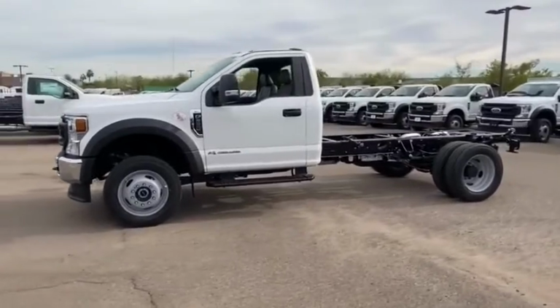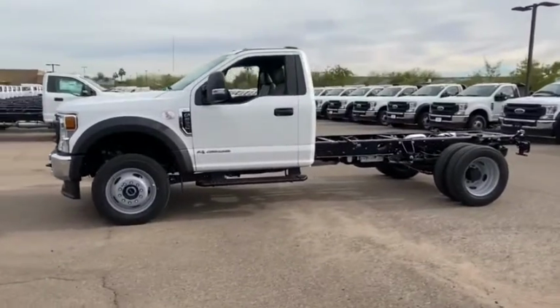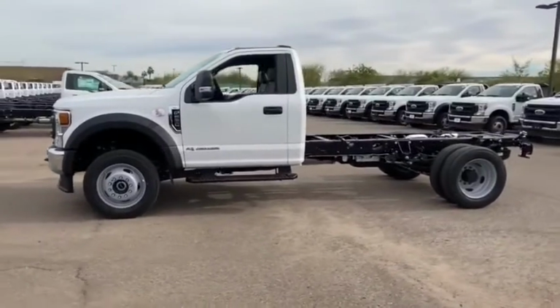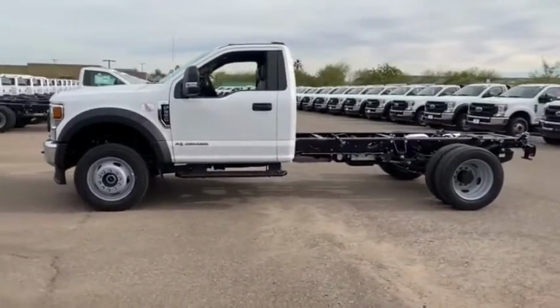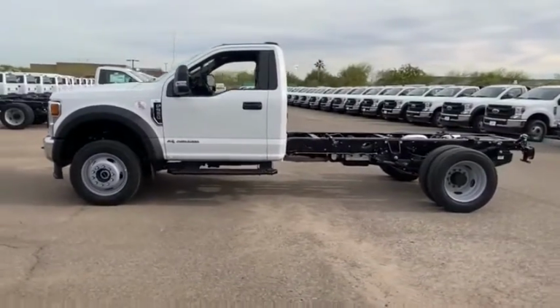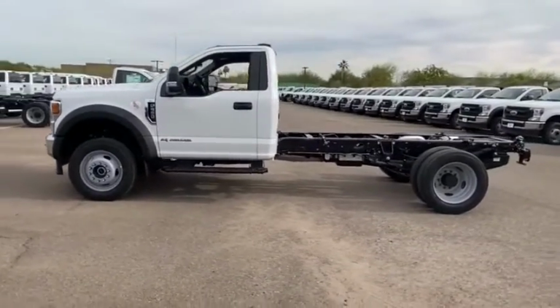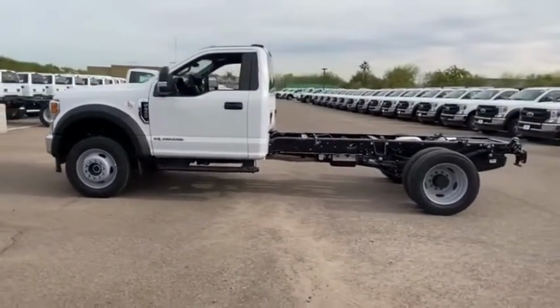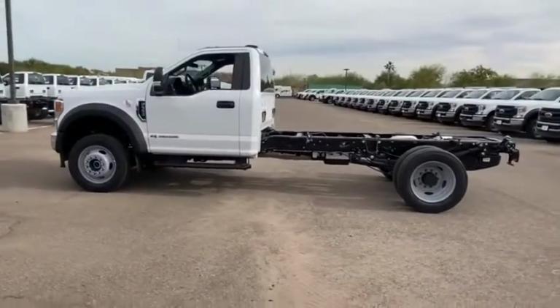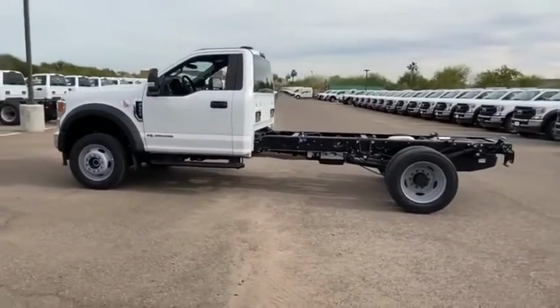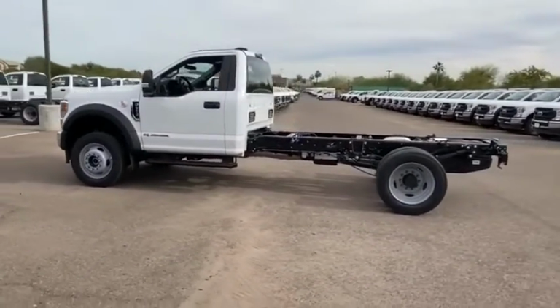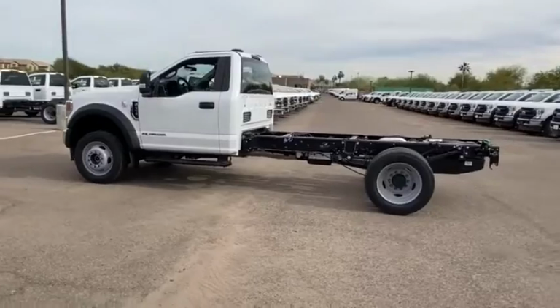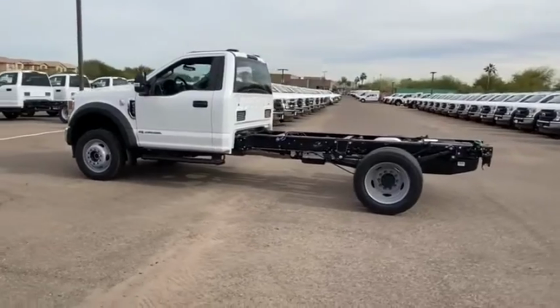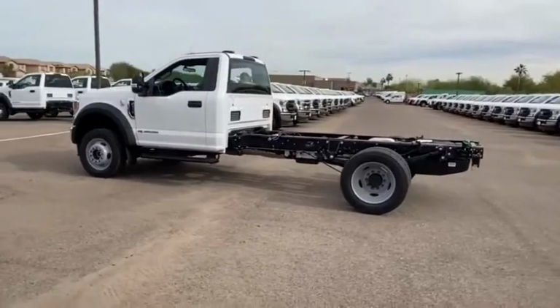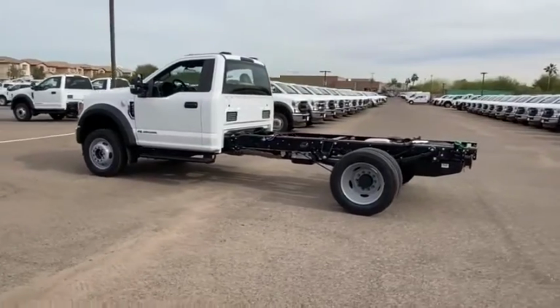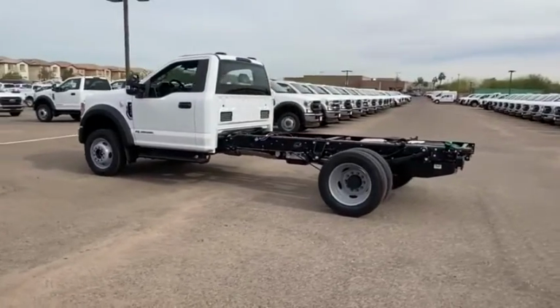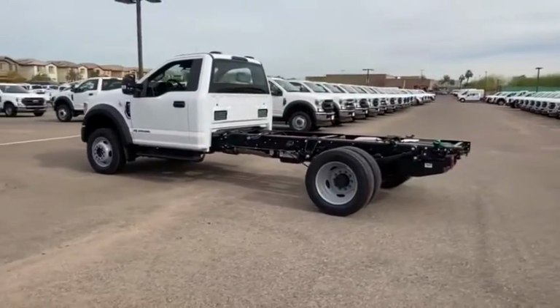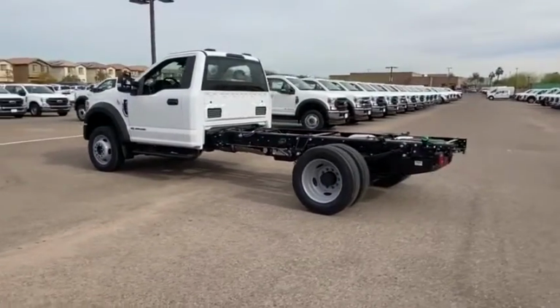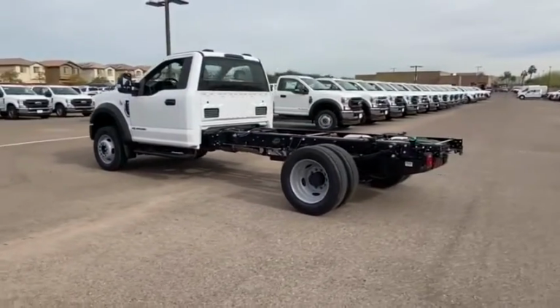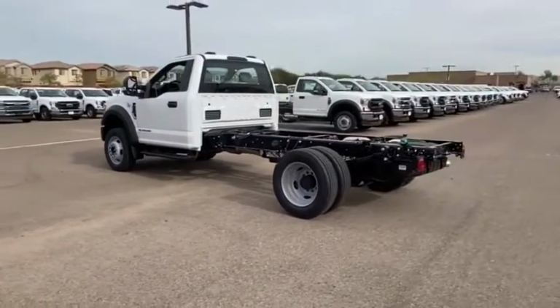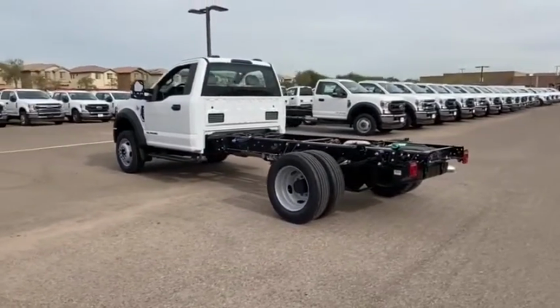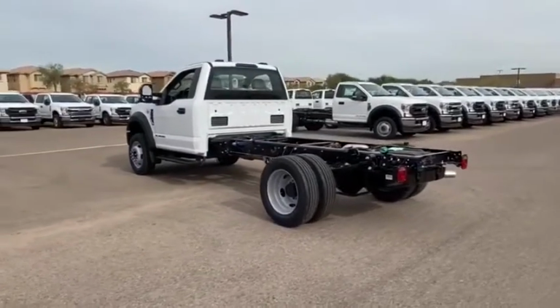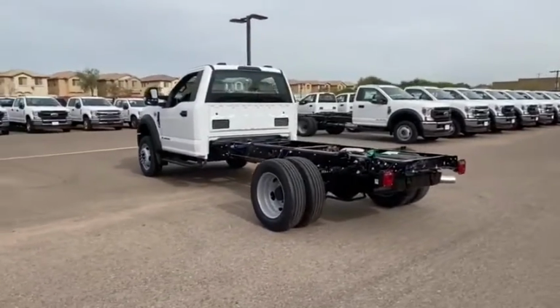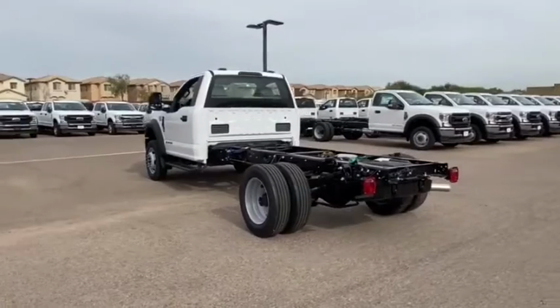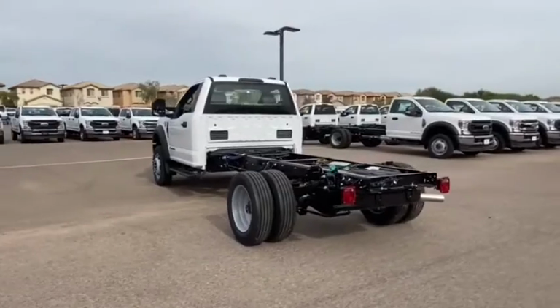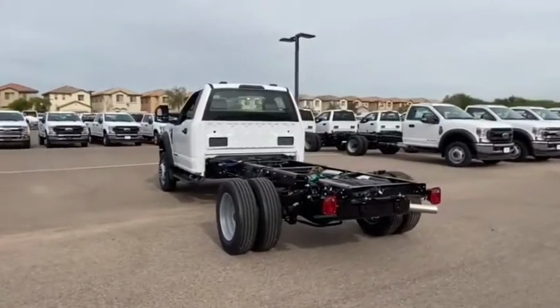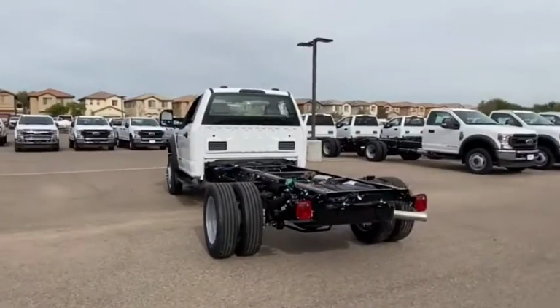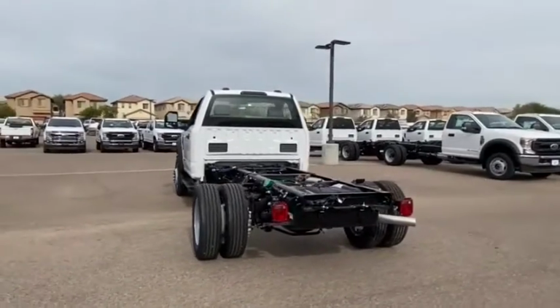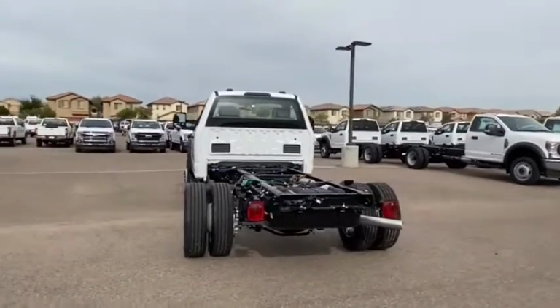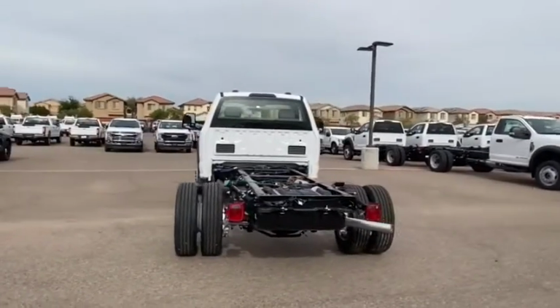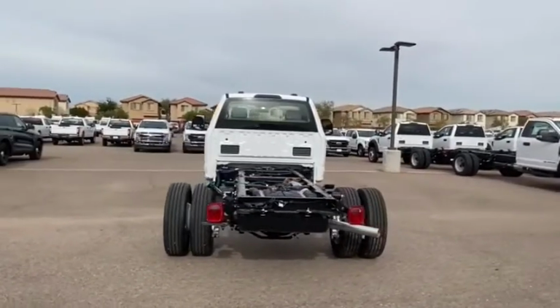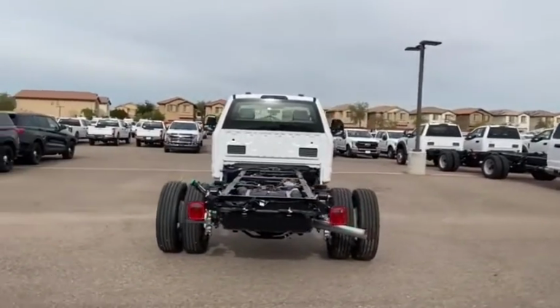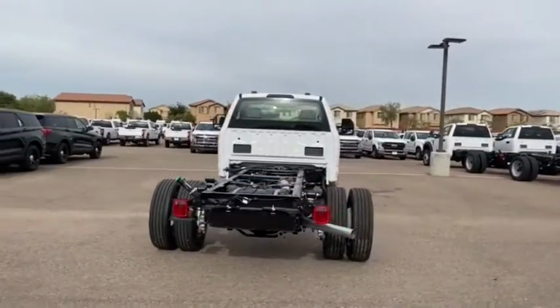The Ford Super Duty F-550 is a real work truck built with Ford tradition for reliability, safety, and comfort. This heavy-duty work truck is ready to tackle the most demanding jobs. Here are some of this vehicle's great options.